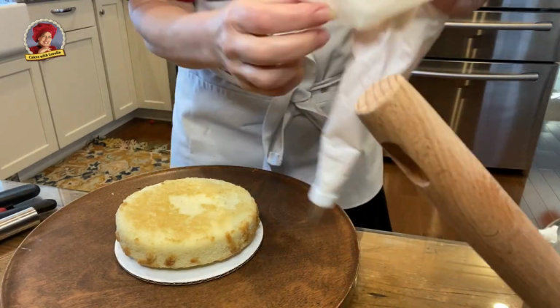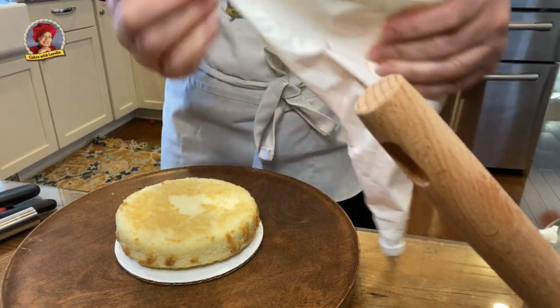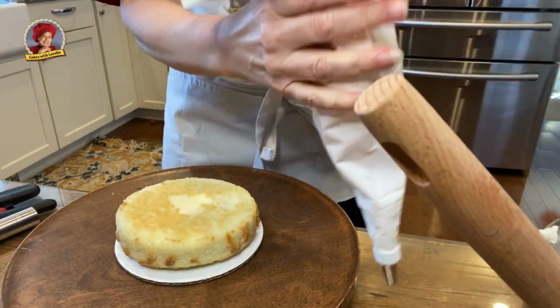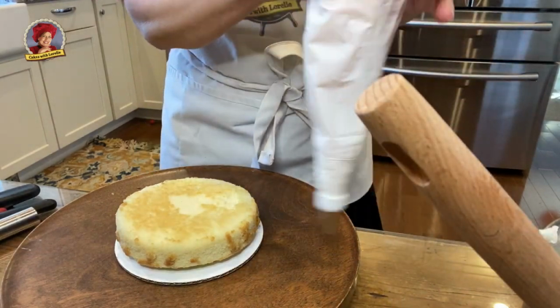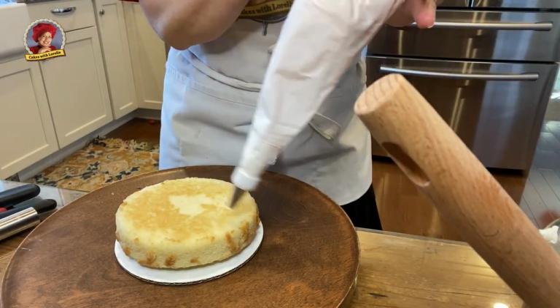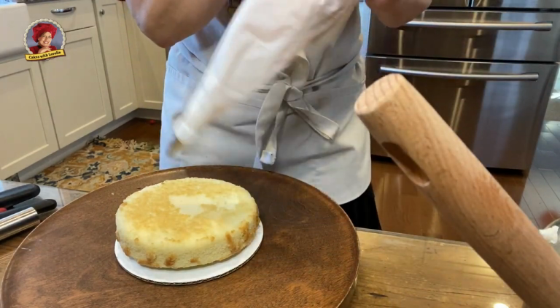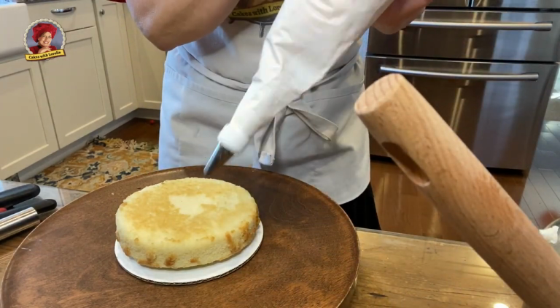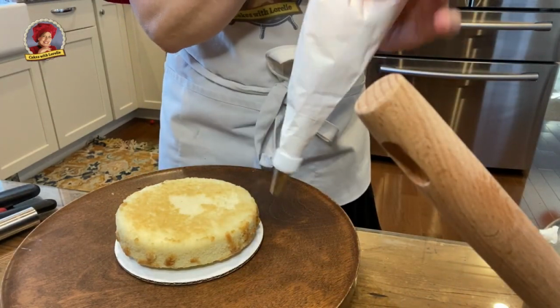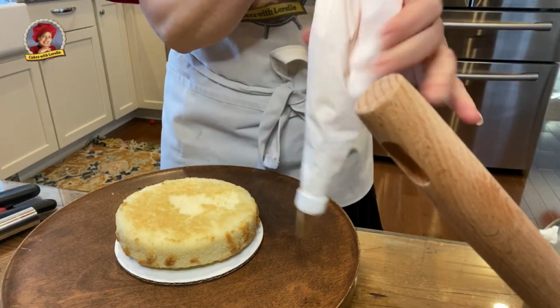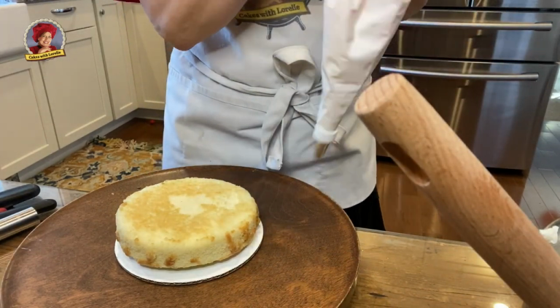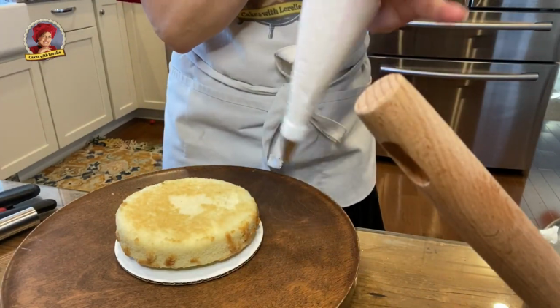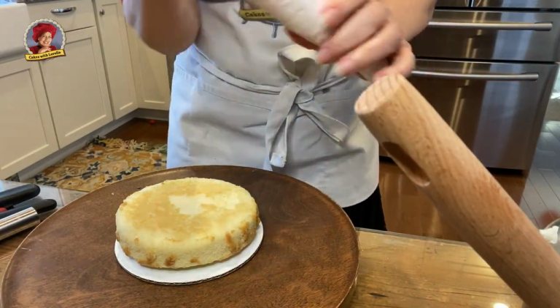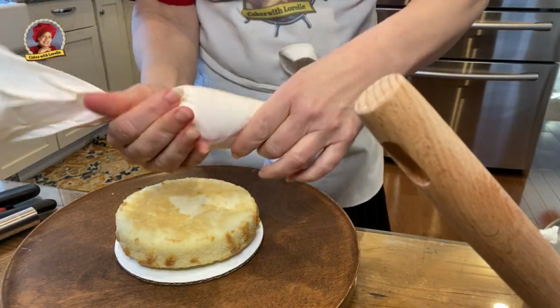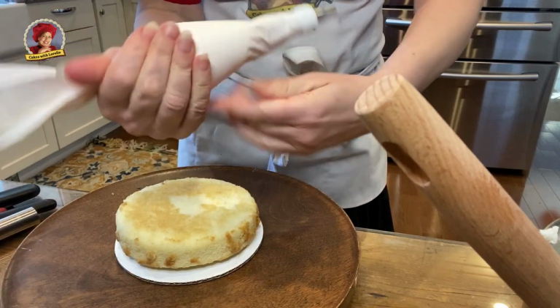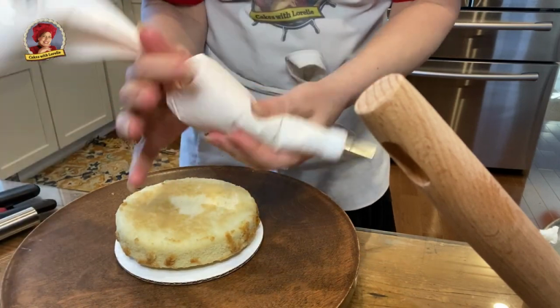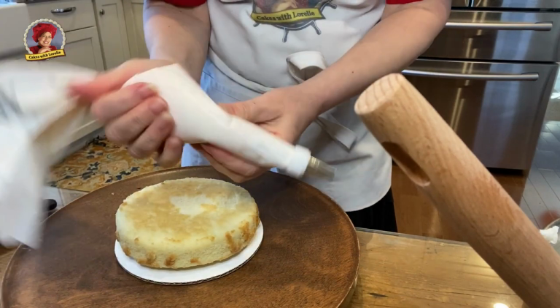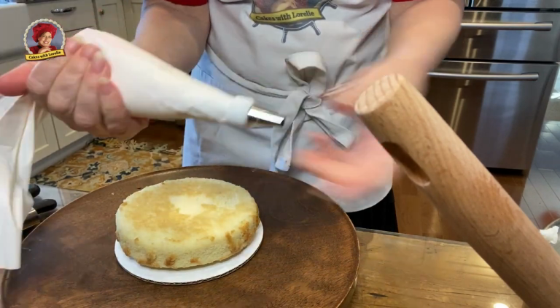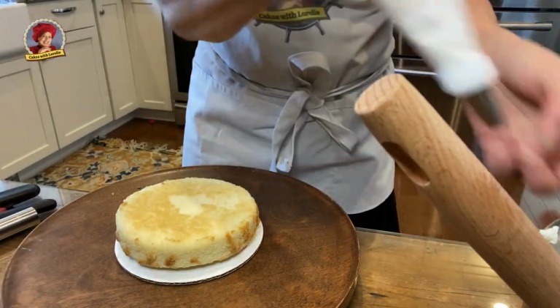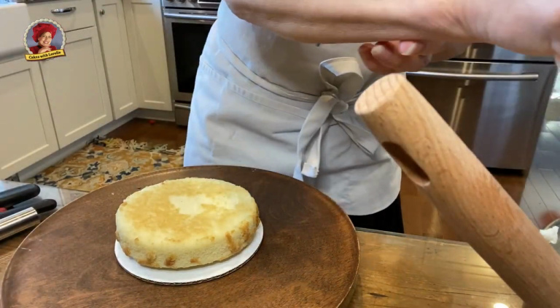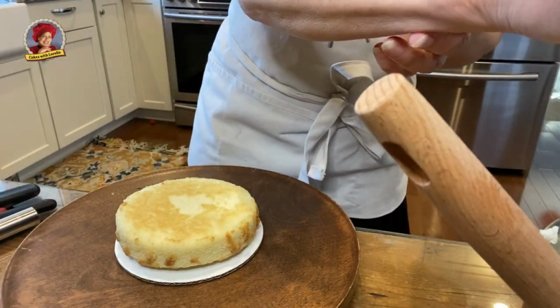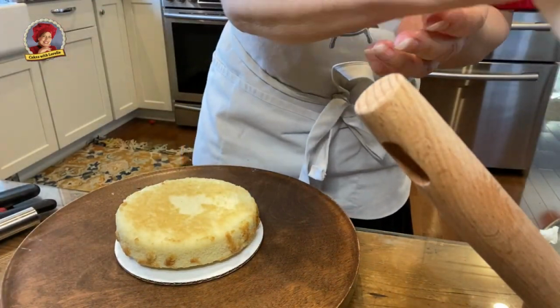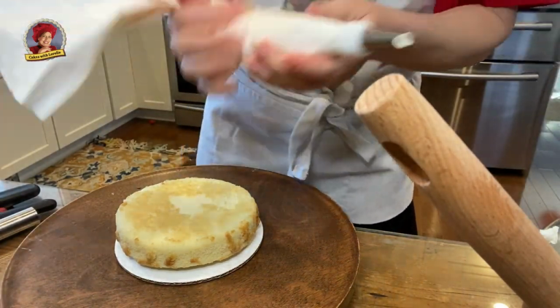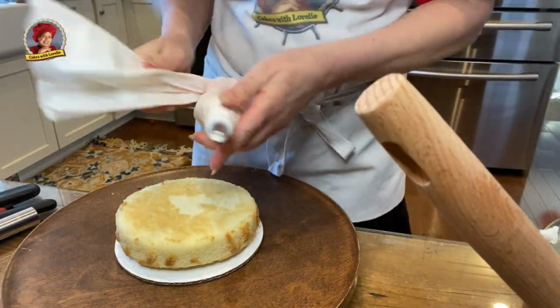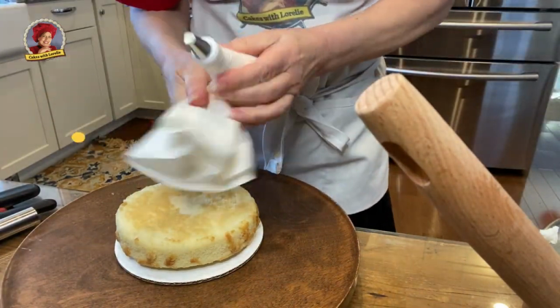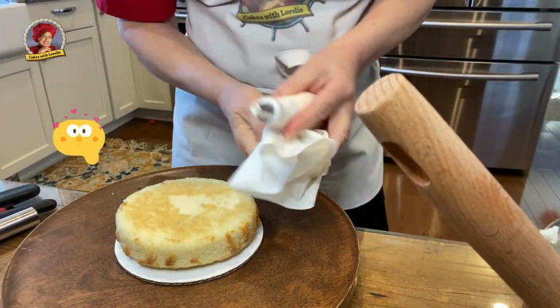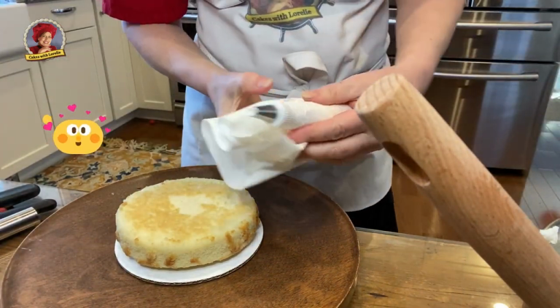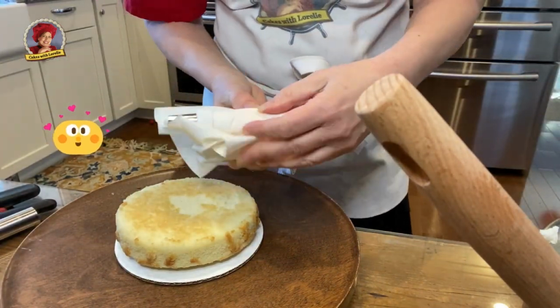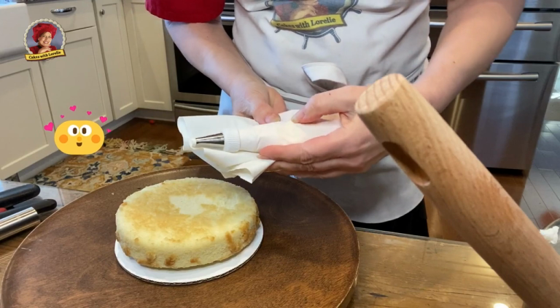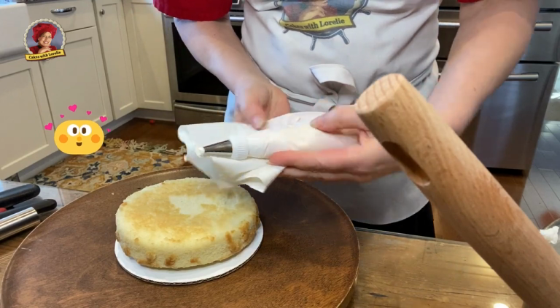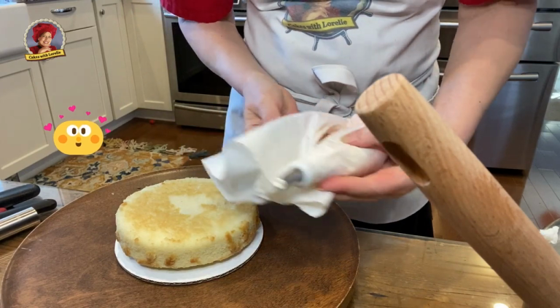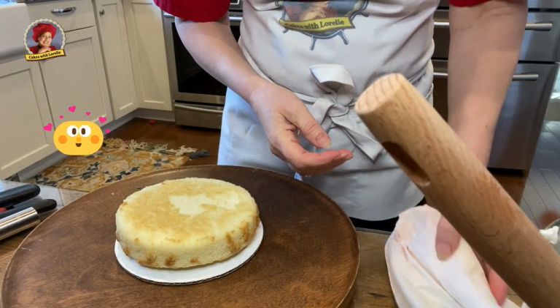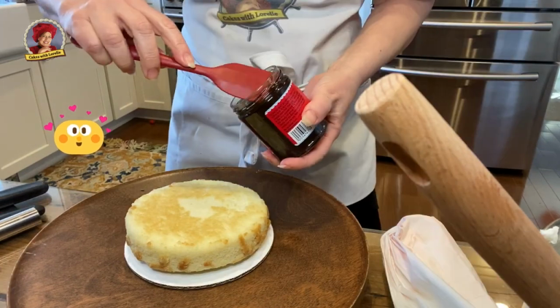This cake is a sample for an upcoming wedding. The bride and her groom adore fig butter. During our consultation the bride and groom decided on coconut and fig flavors.